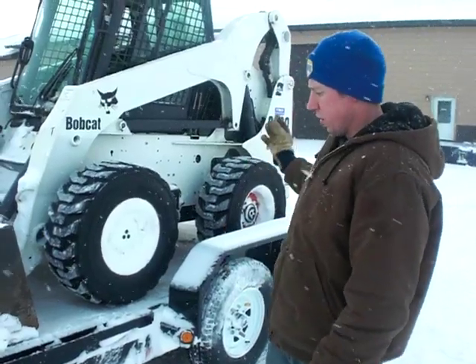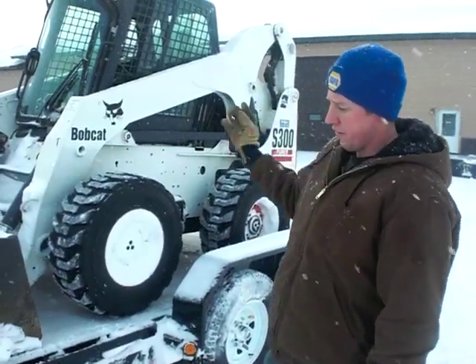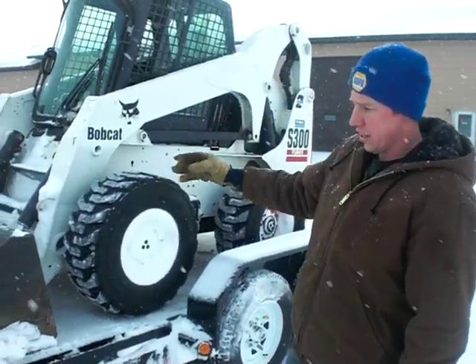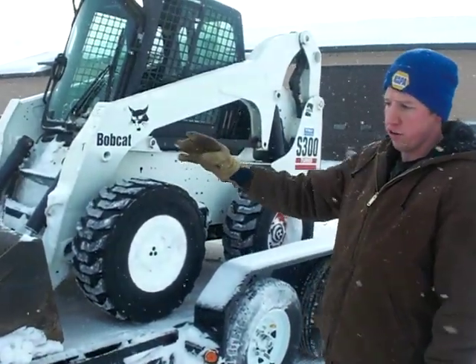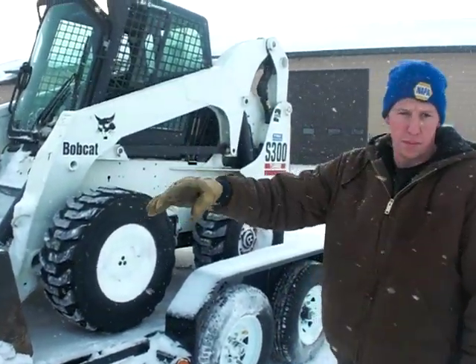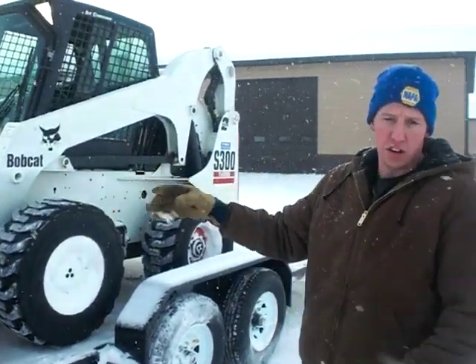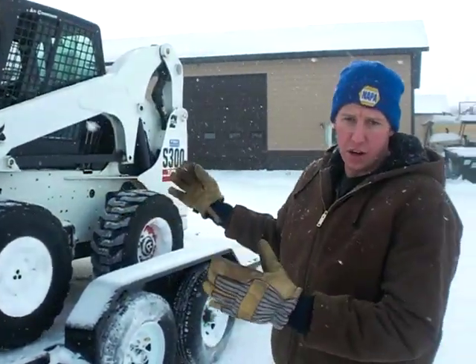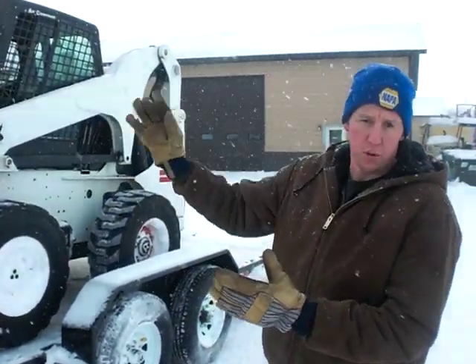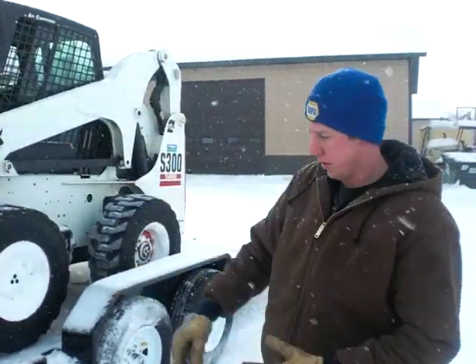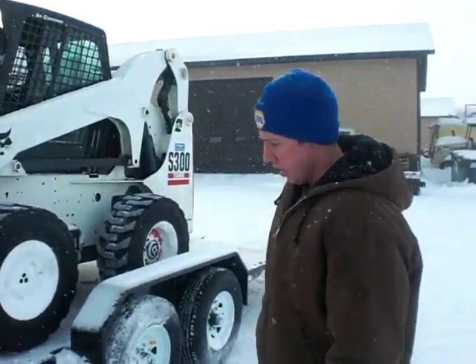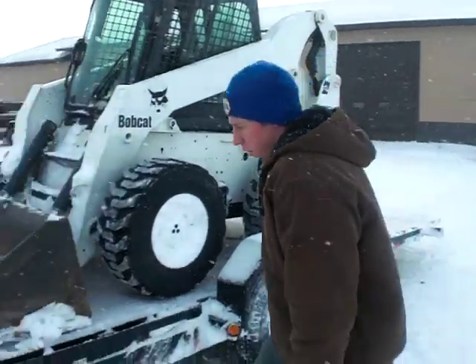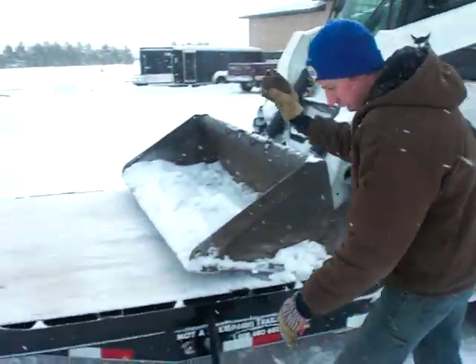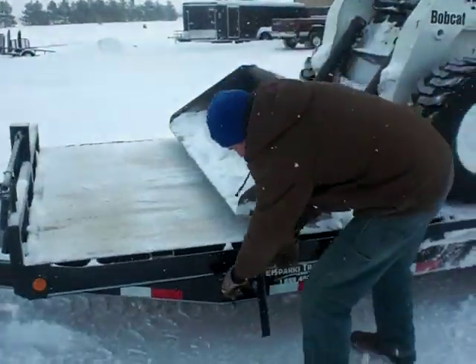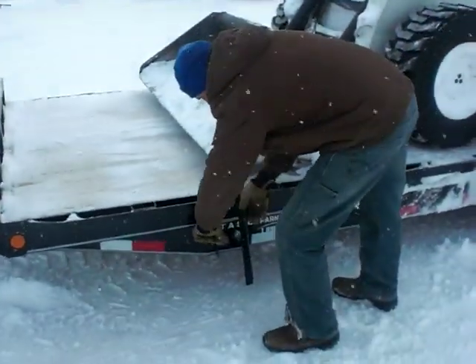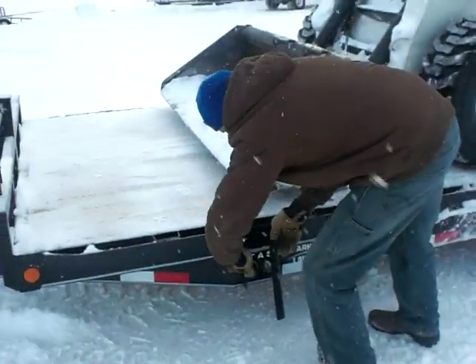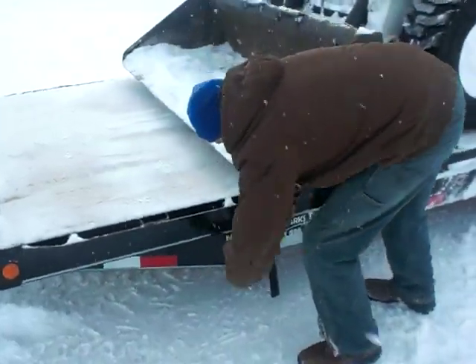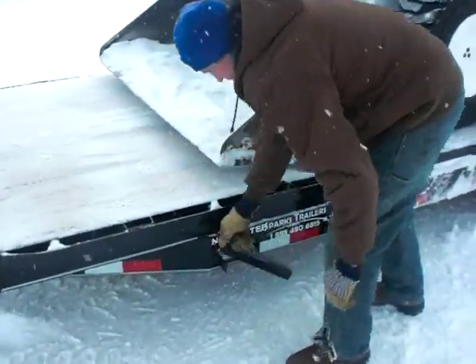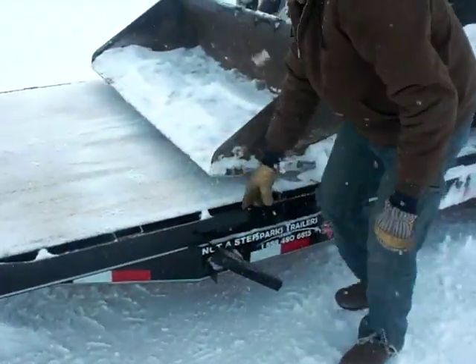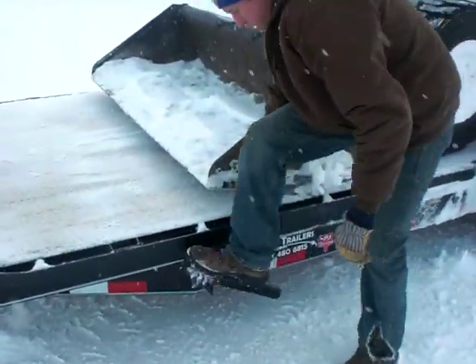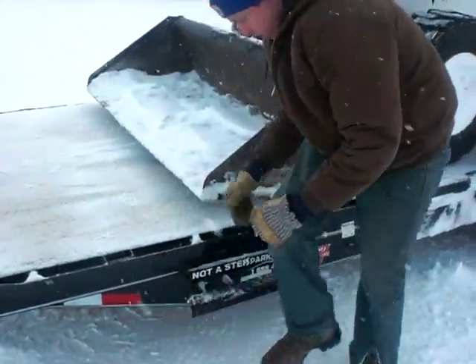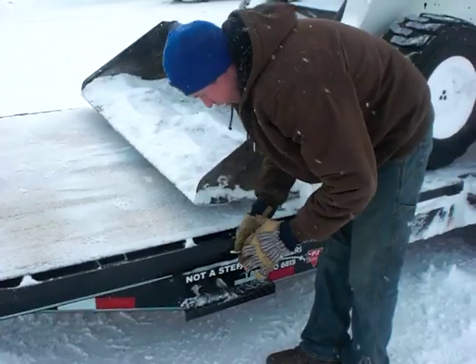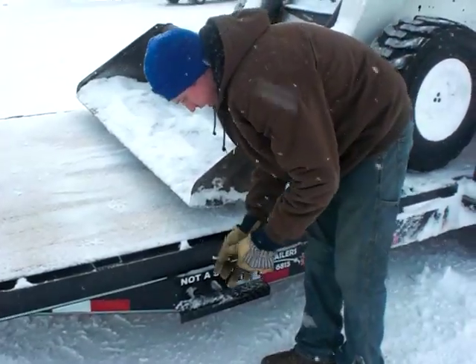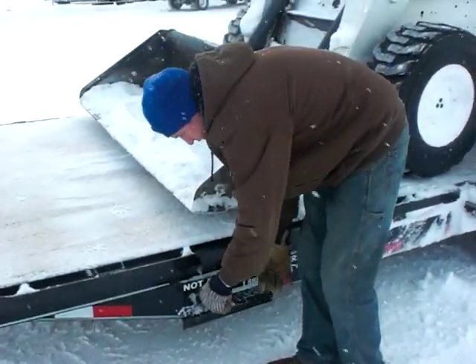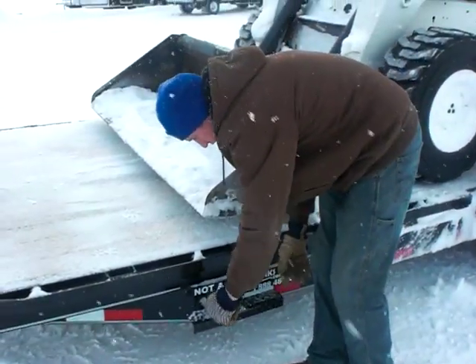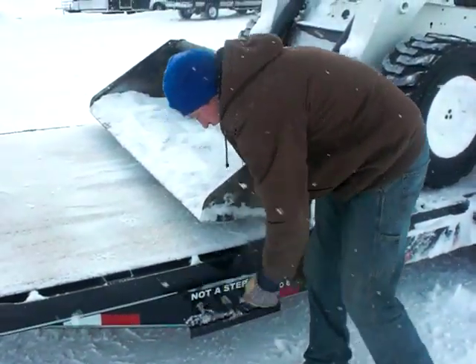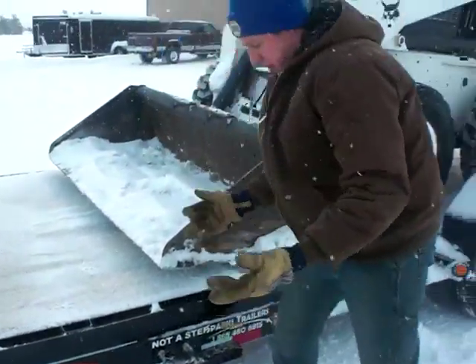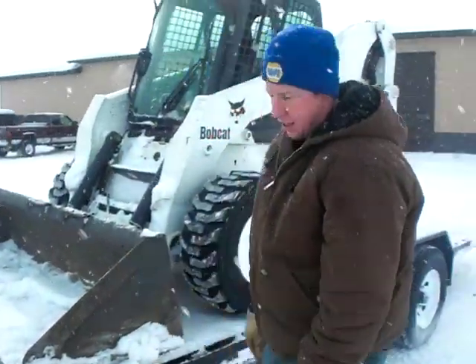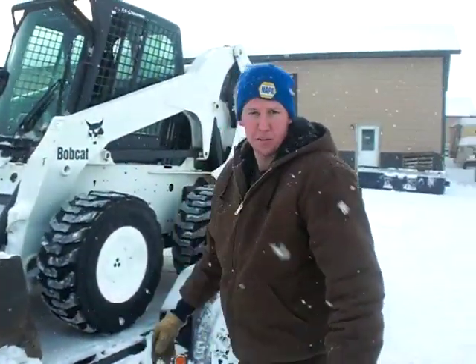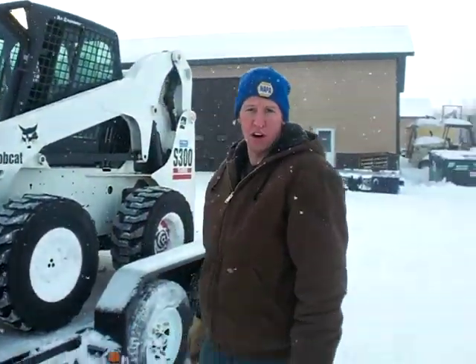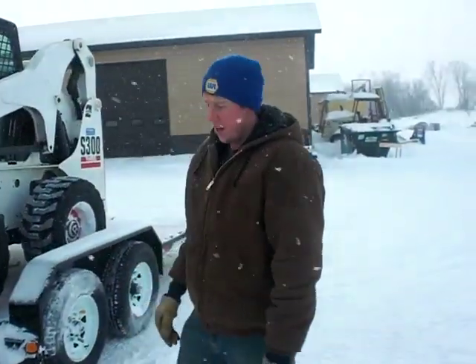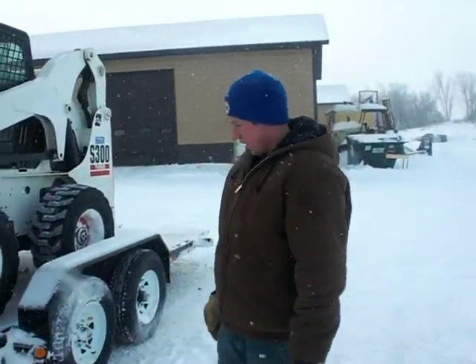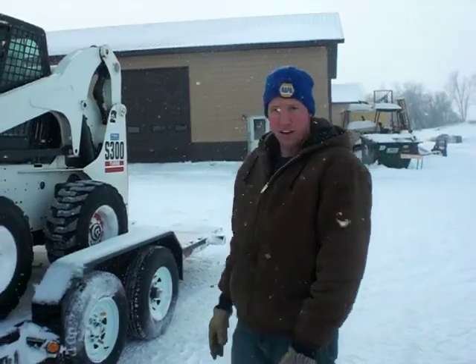Once you're driving on, like here, you'll just watch the back of the truck and see how much time wind you're putting on. Once you're on, get back in and tie your machine down.